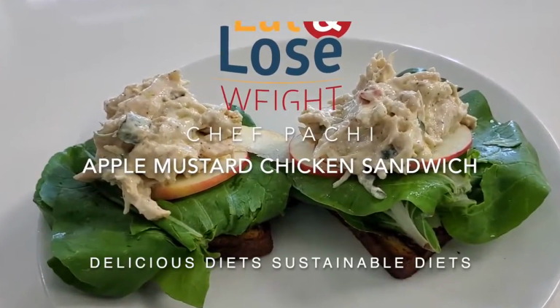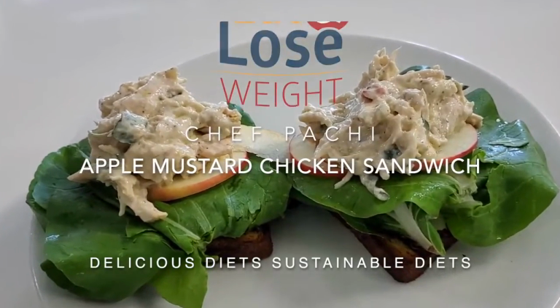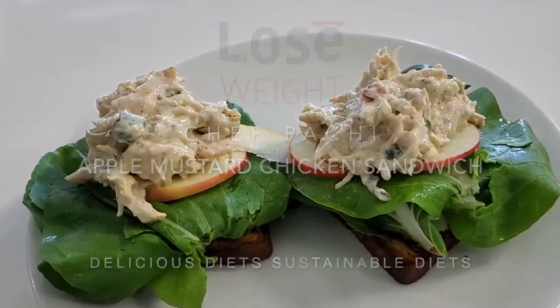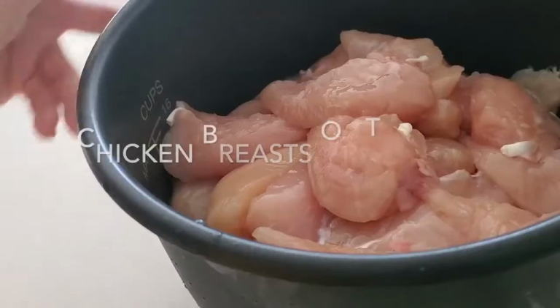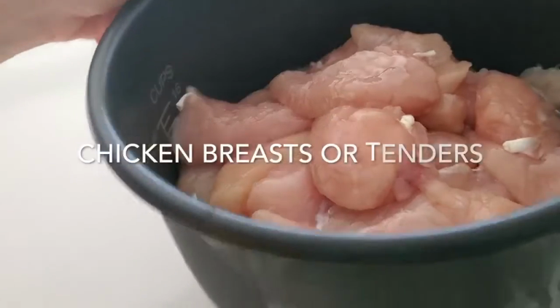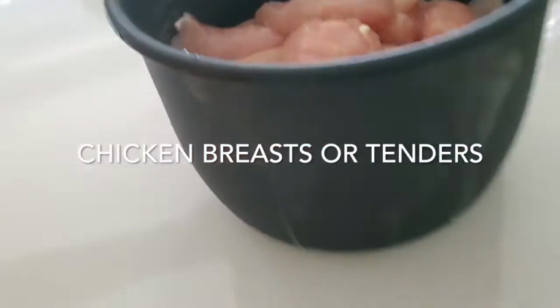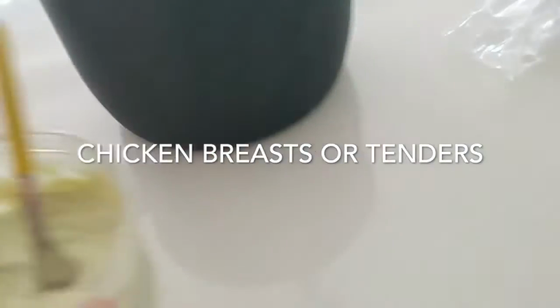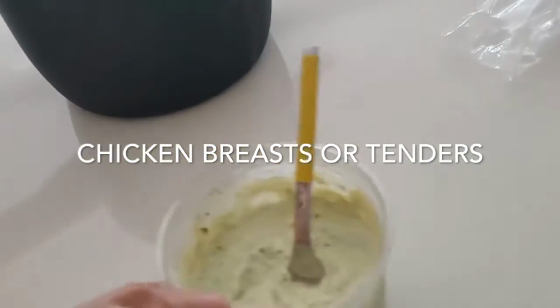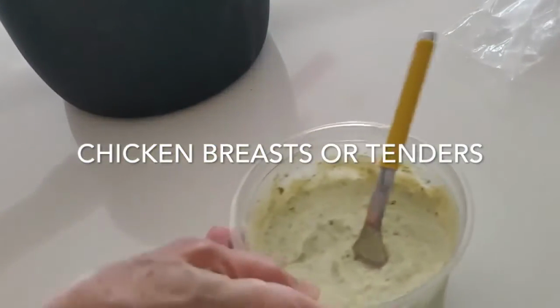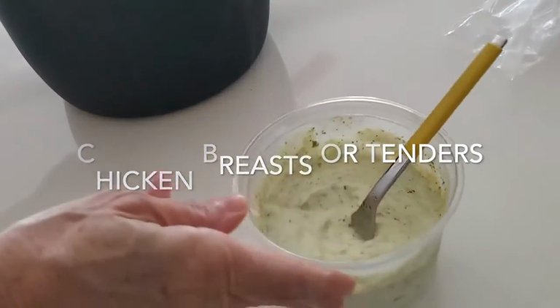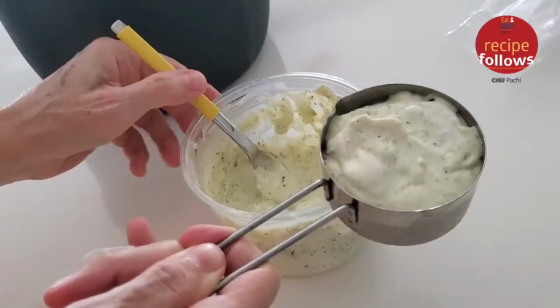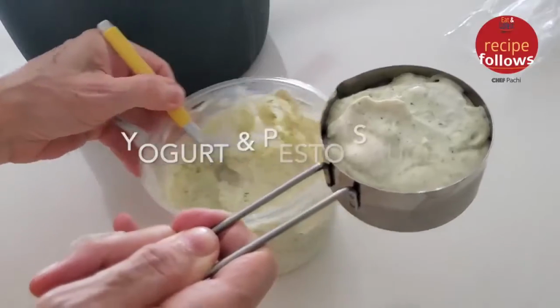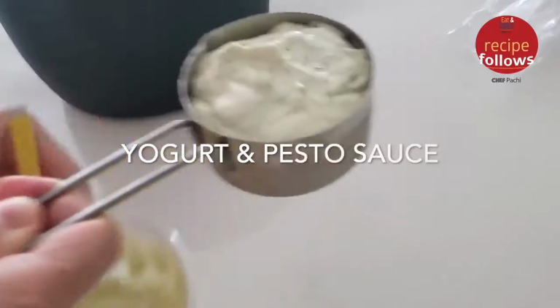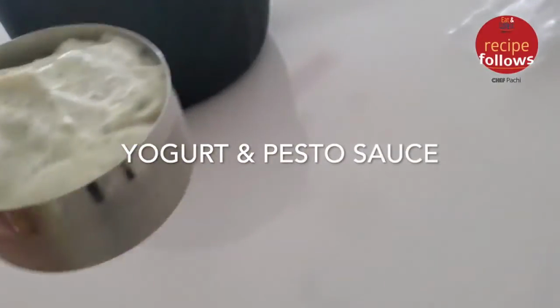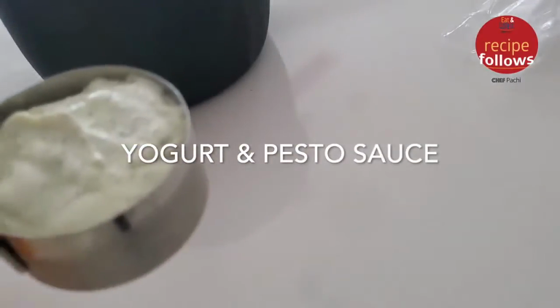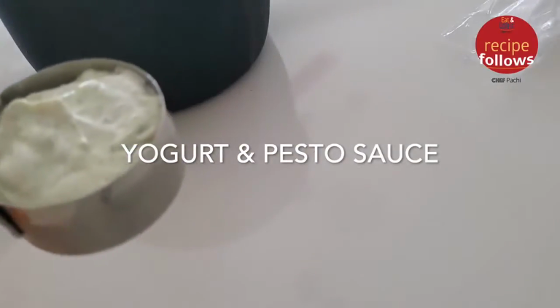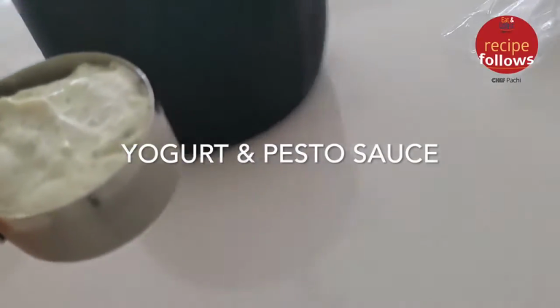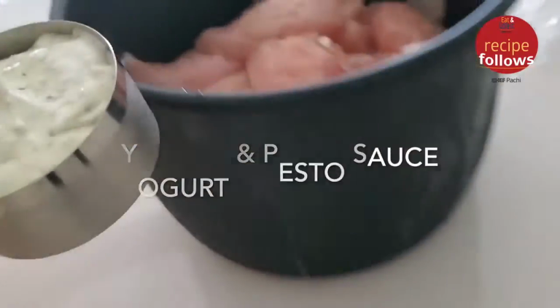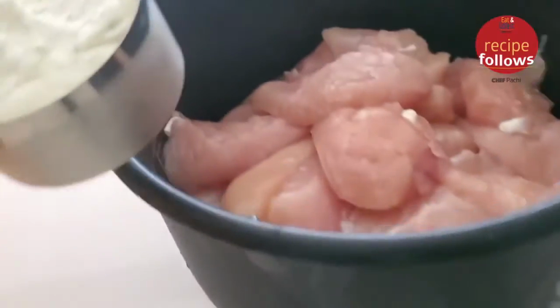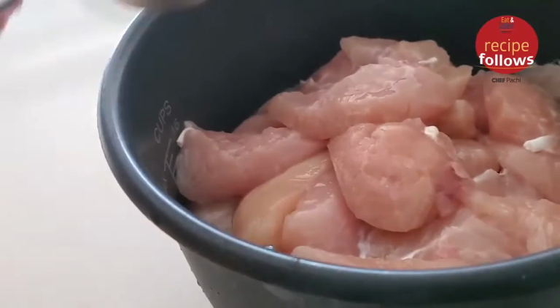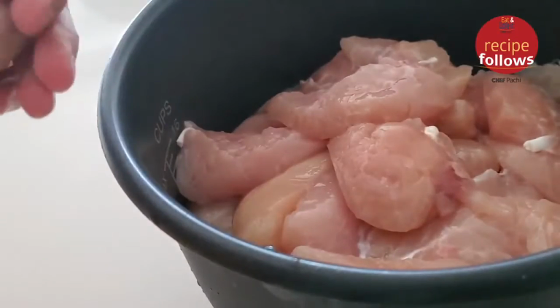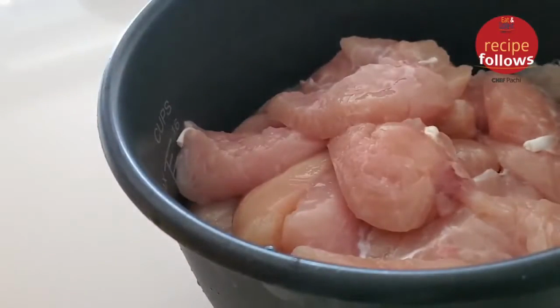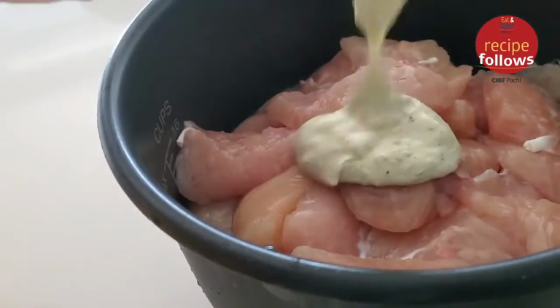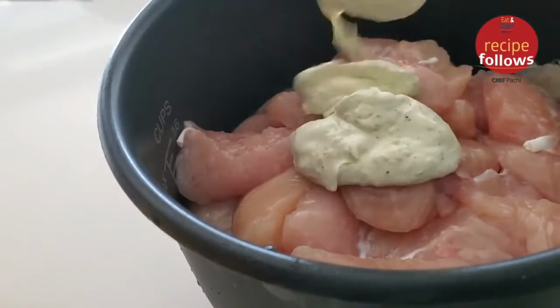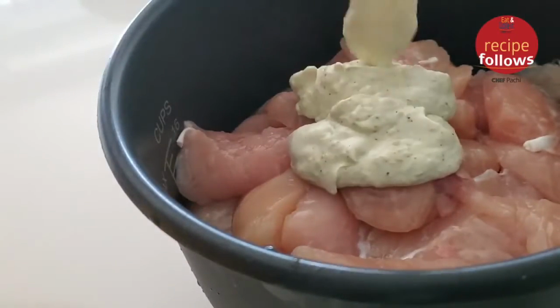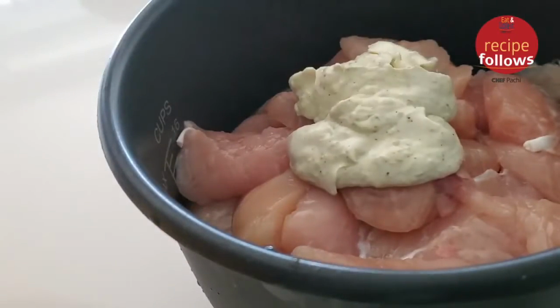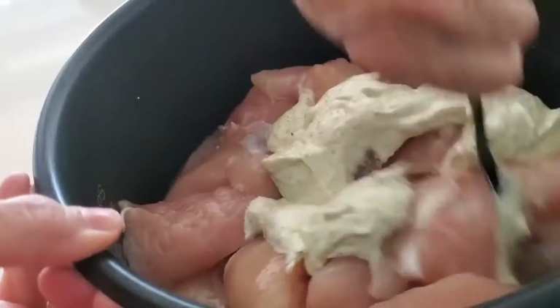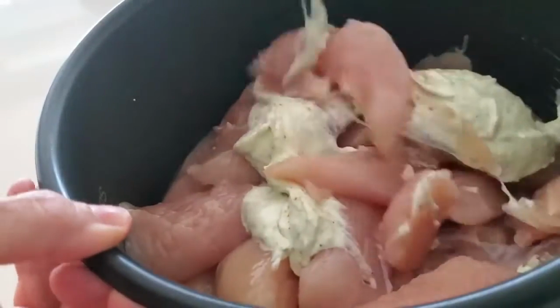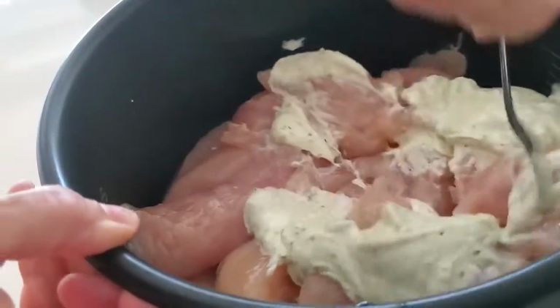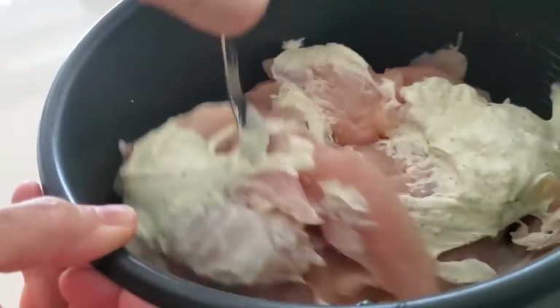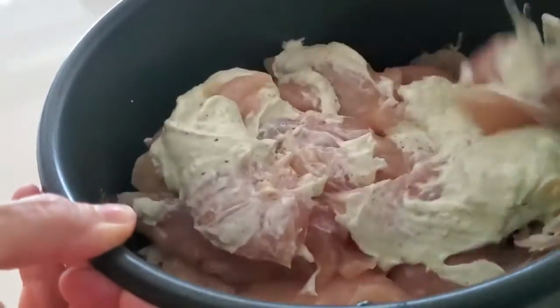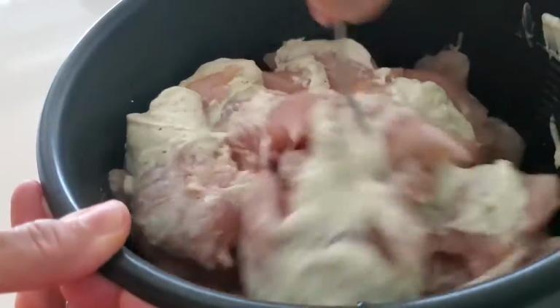This is Chef Pachi with an amazing video of making shredded chicken. Here we have our chicken breasts — you can do this with chicken tenders or with chicken breasts.